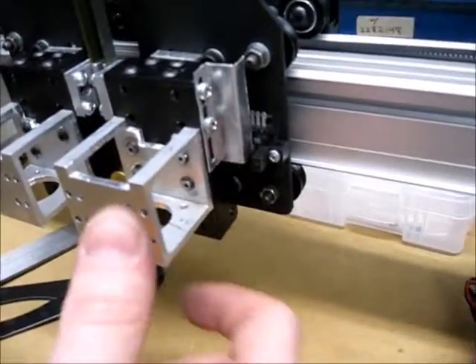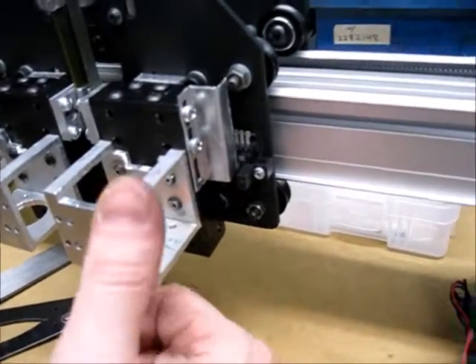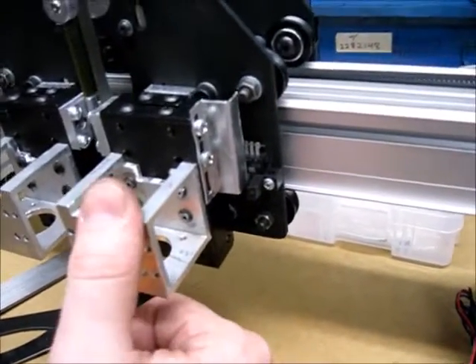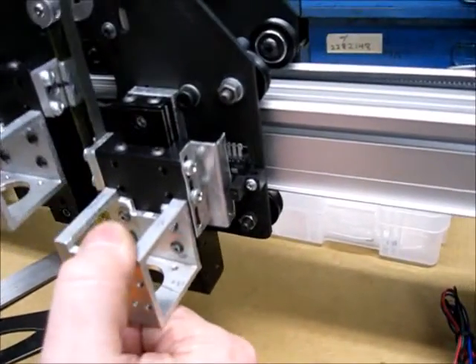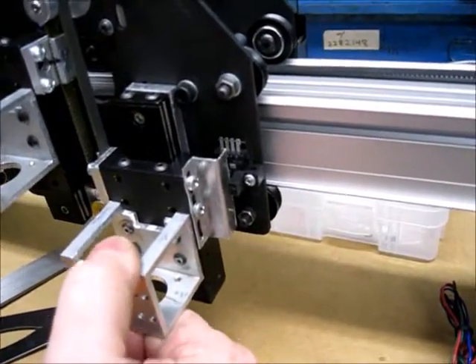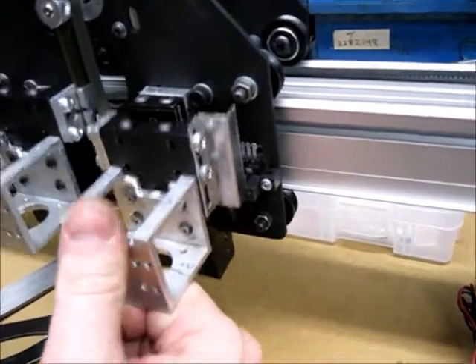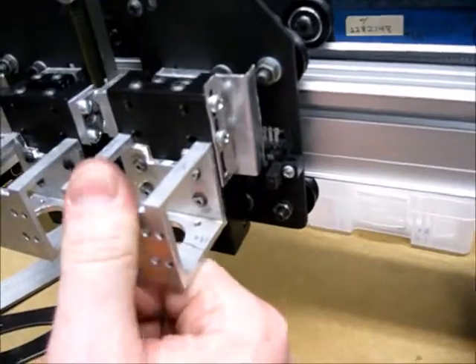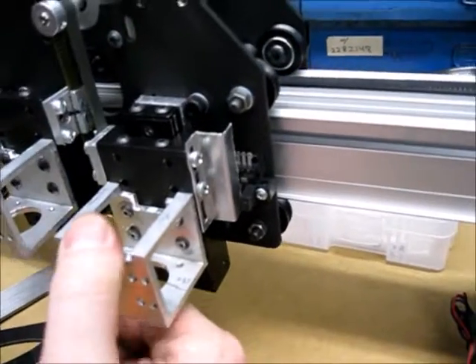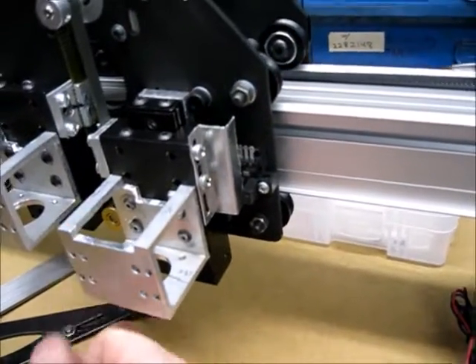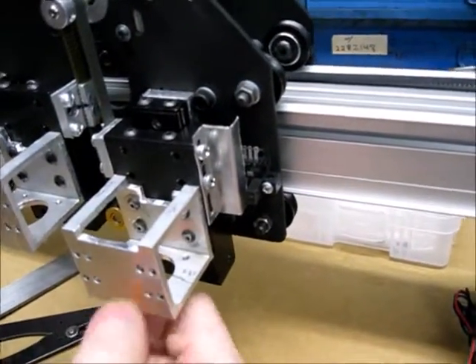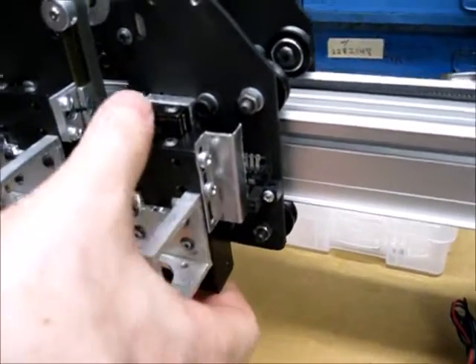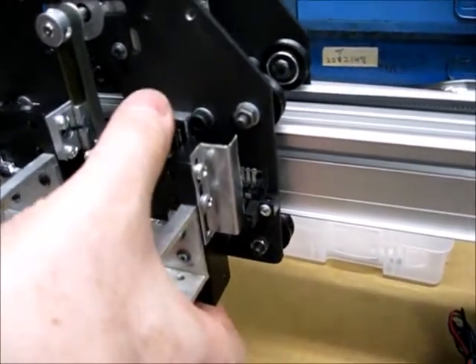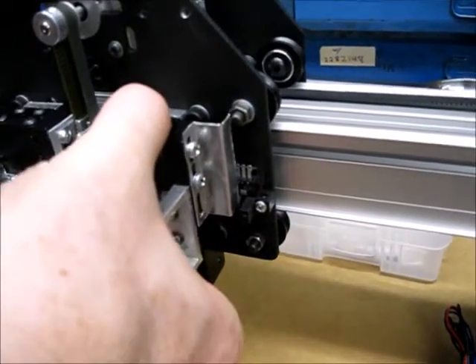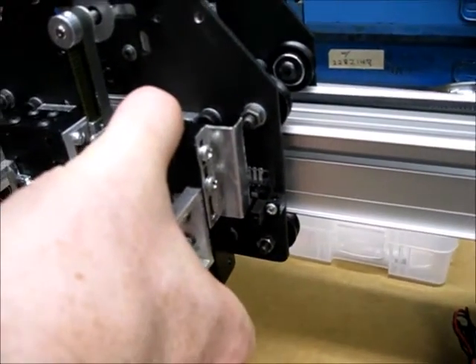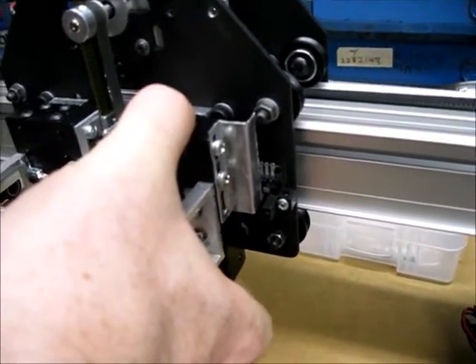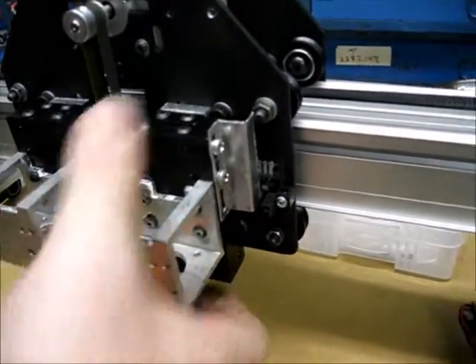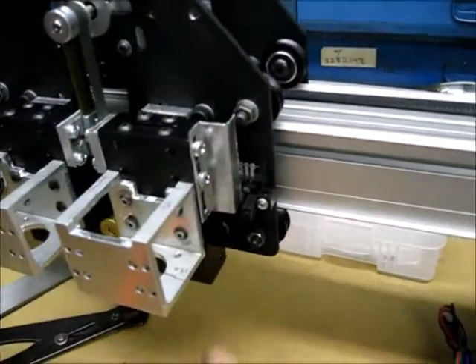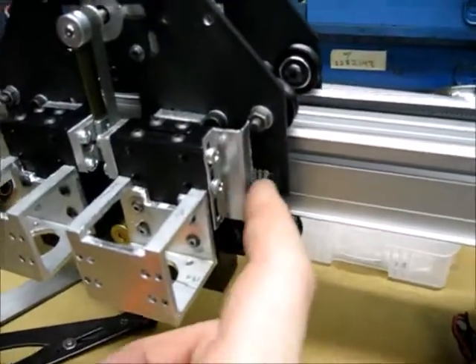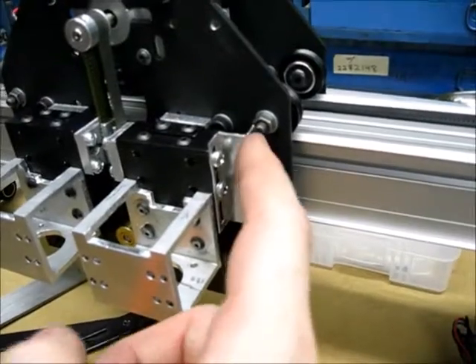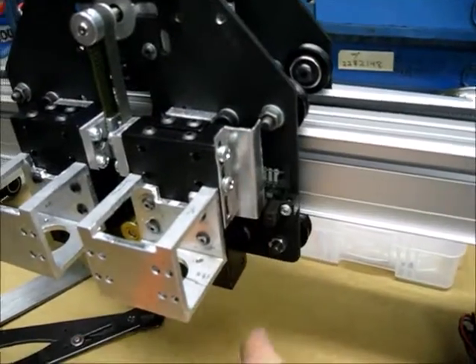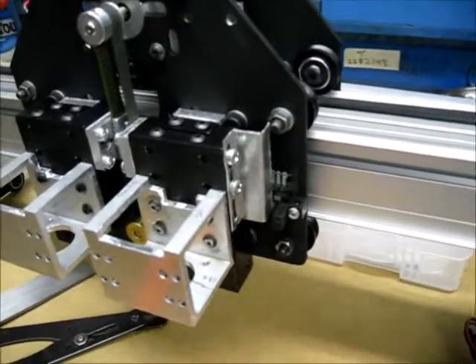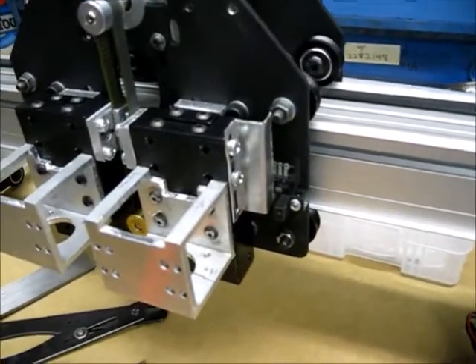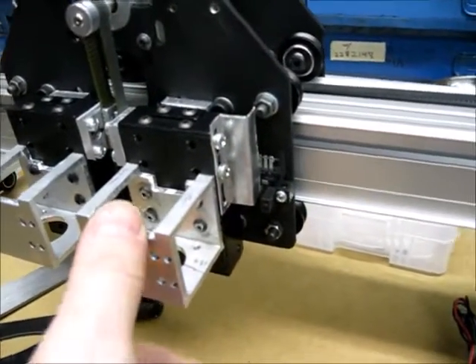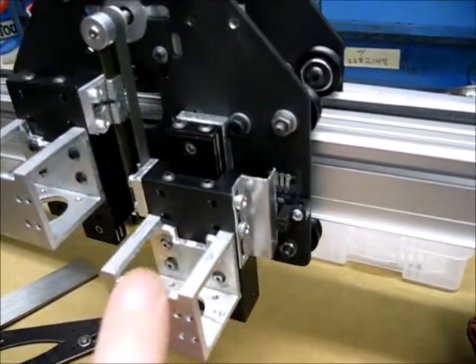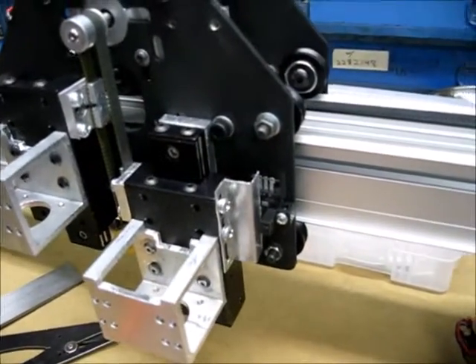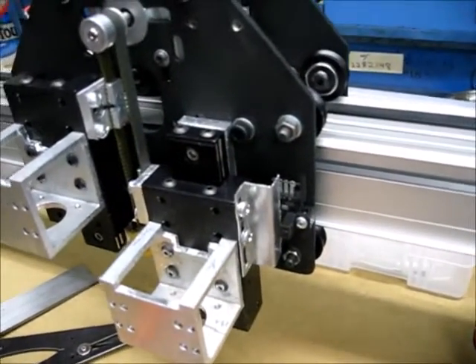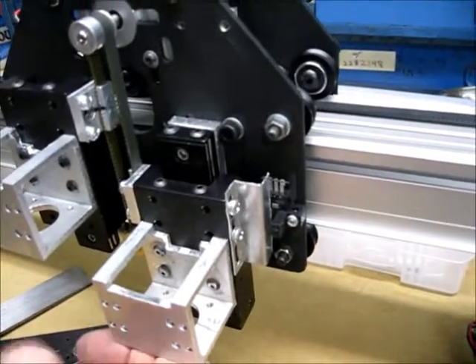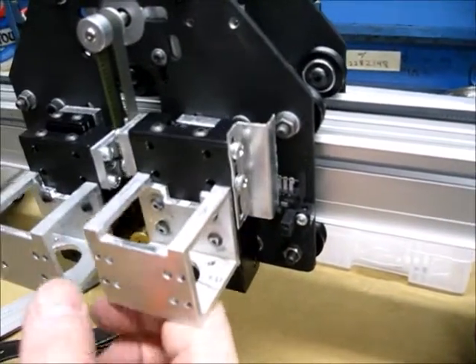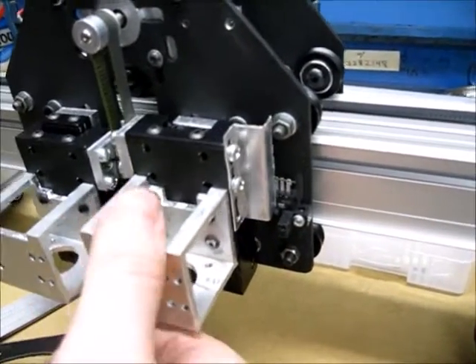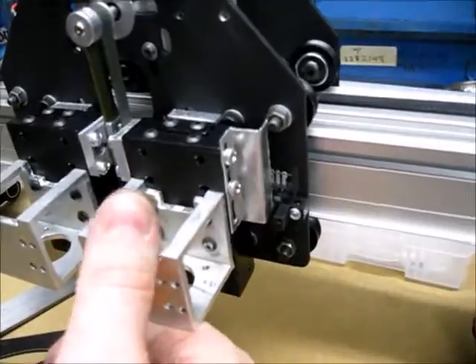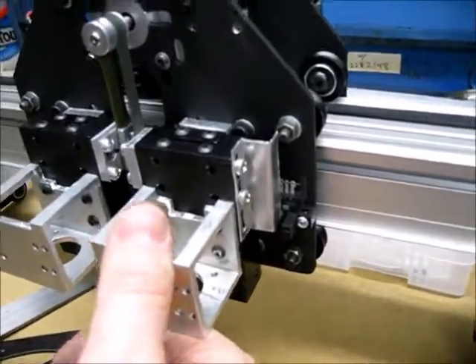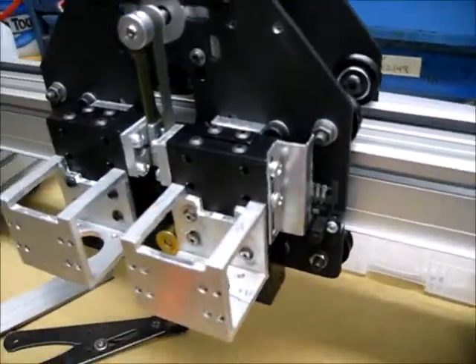Here is the Z-axis home switch. It's set up such that when it's neutral, it's at the transition from blocked to unblocked, so I can tell by the status of that sensor which way it needs to move, and then just go find home.